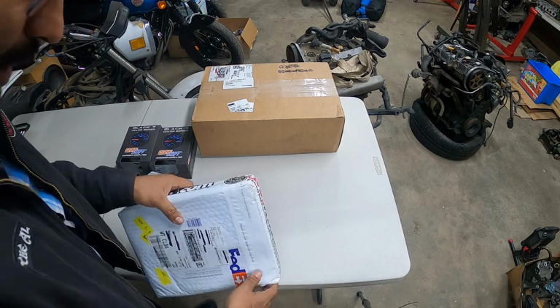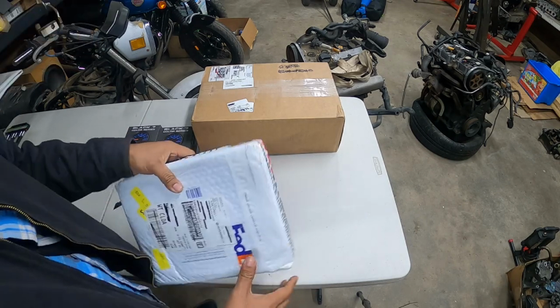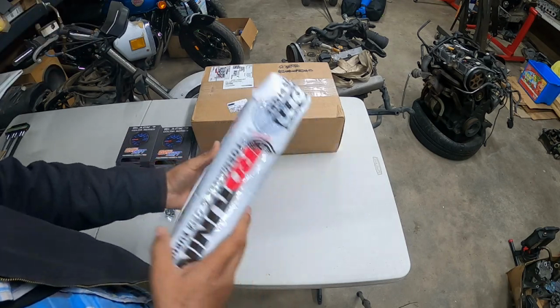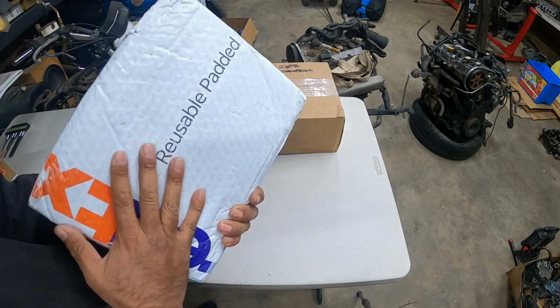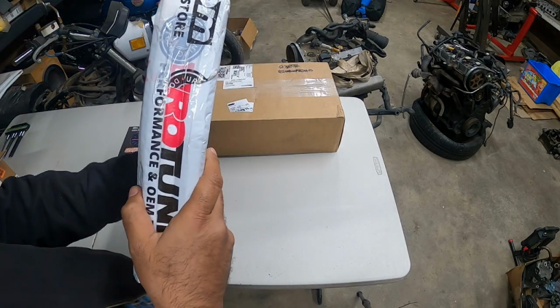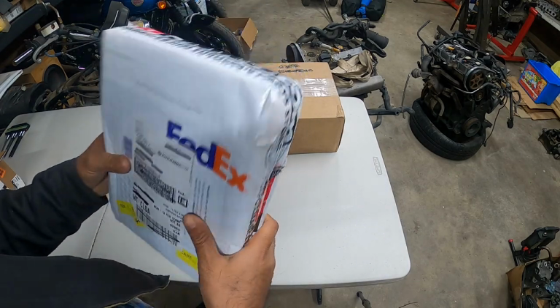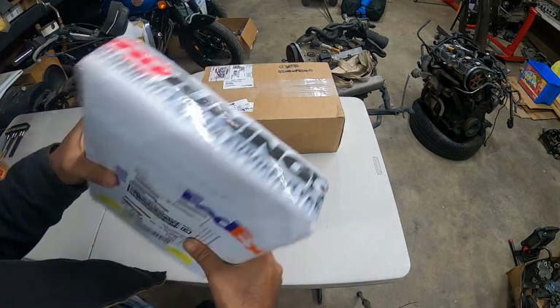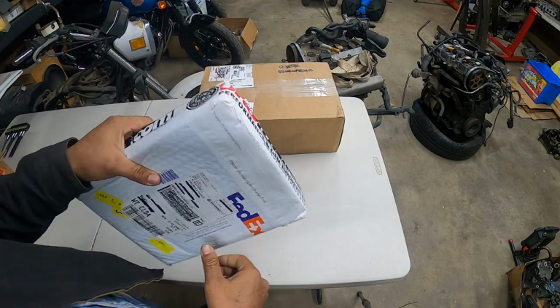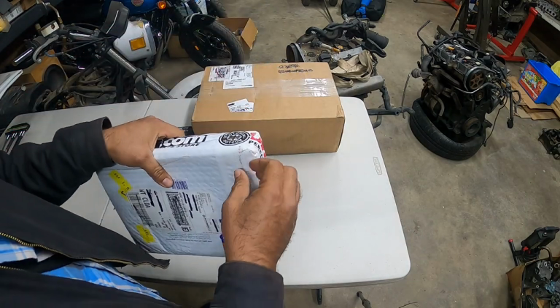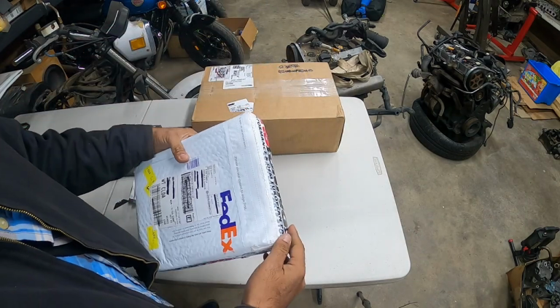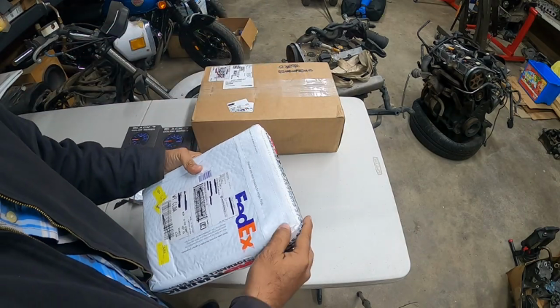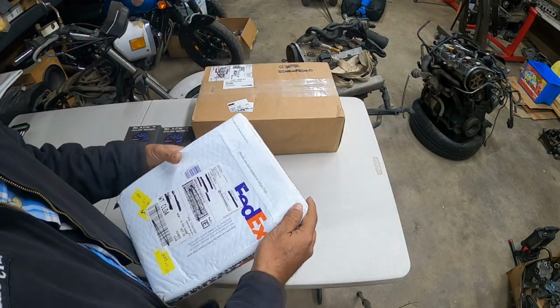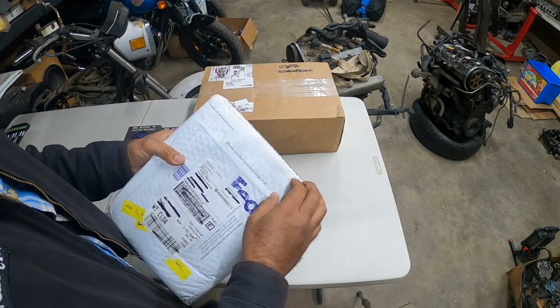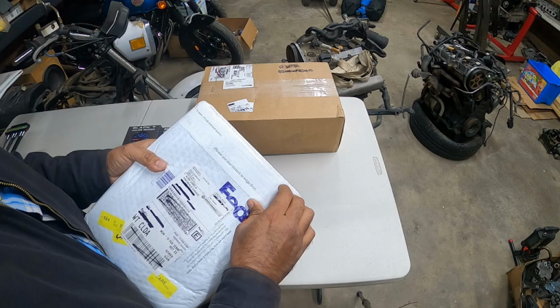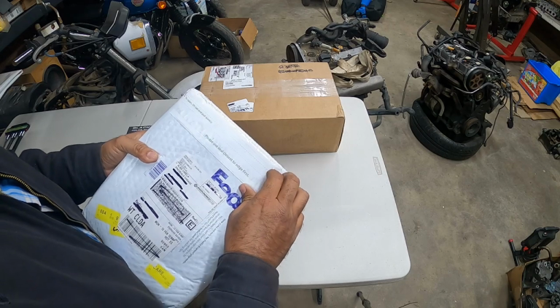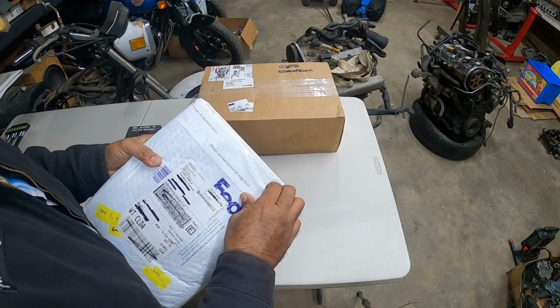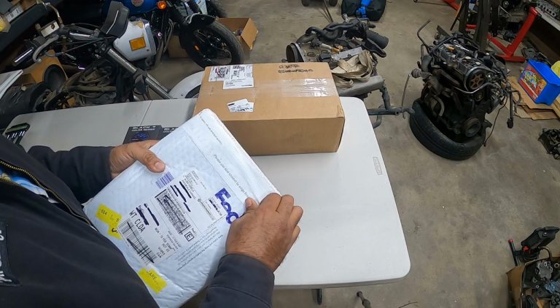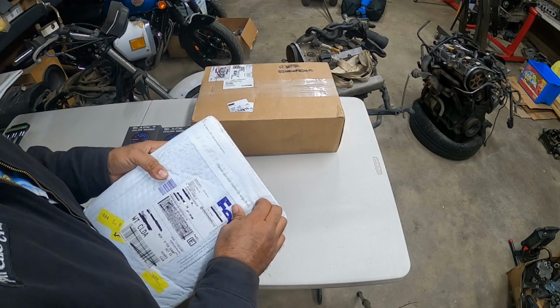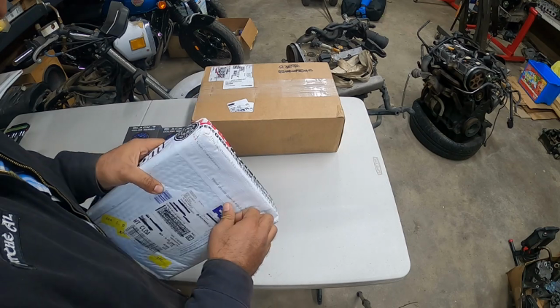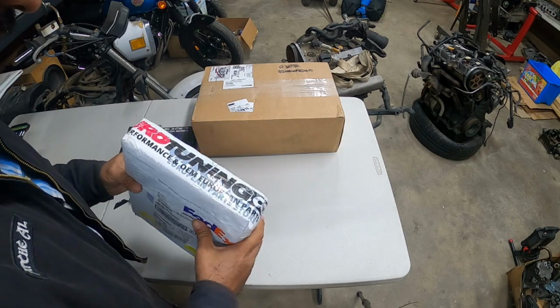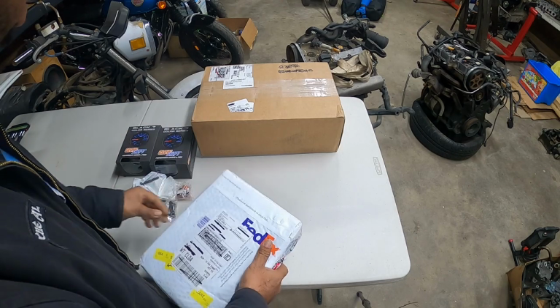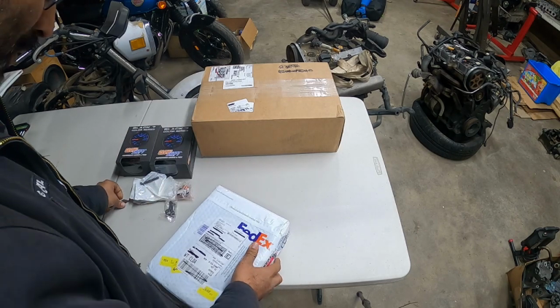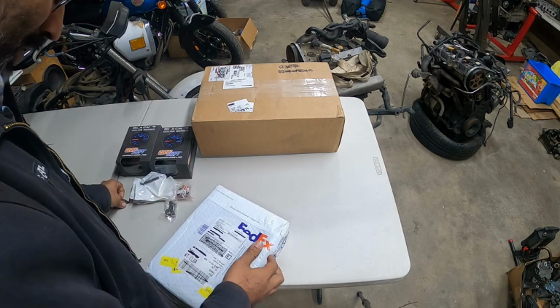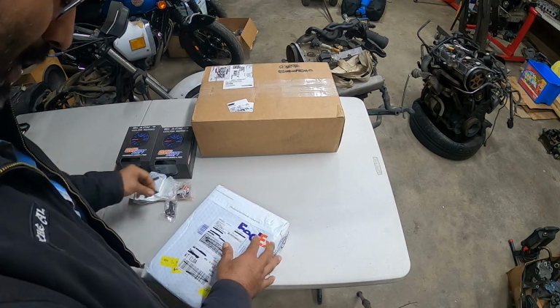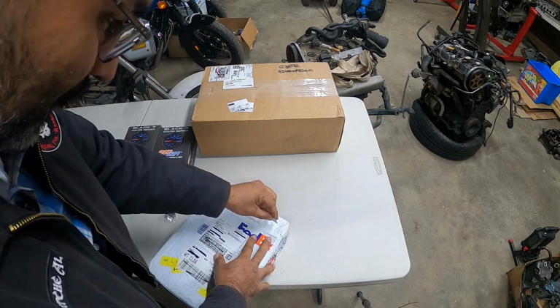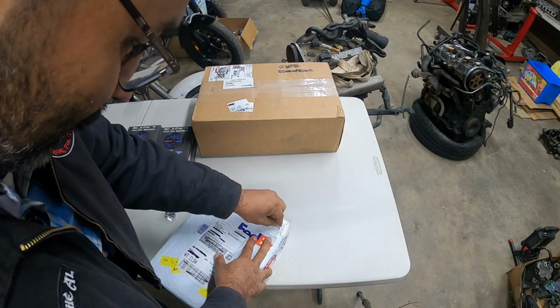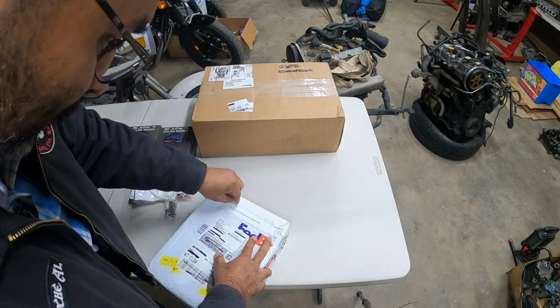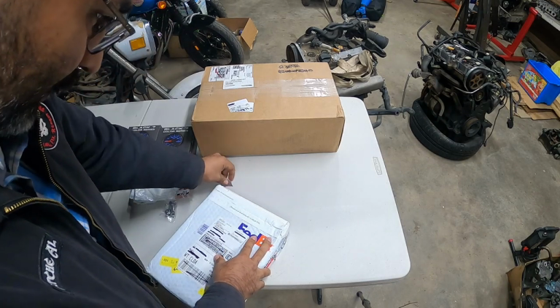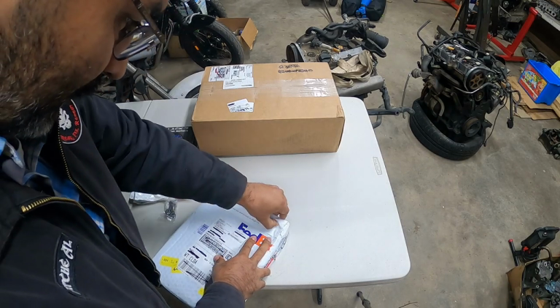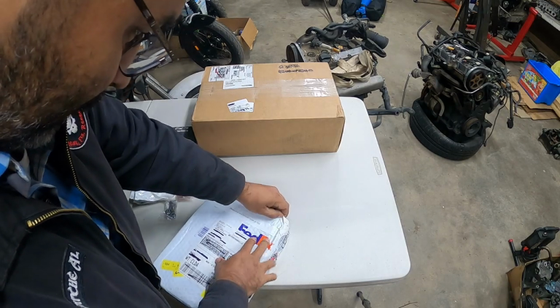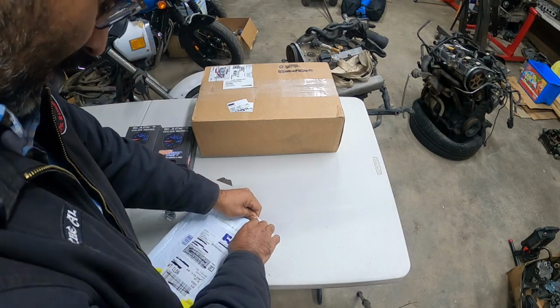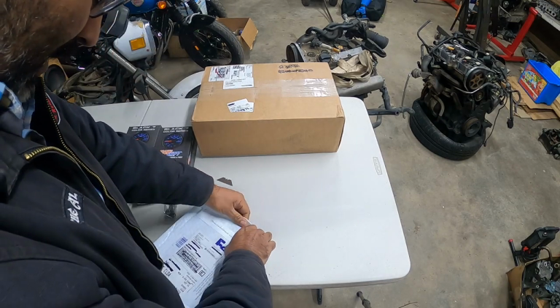Now we got the one covered — they just wrapped the whole box. It is really cold in this garage. My hand is freezing right now.